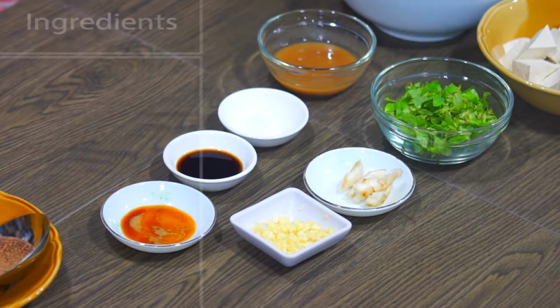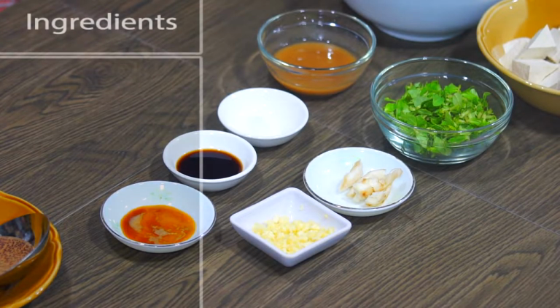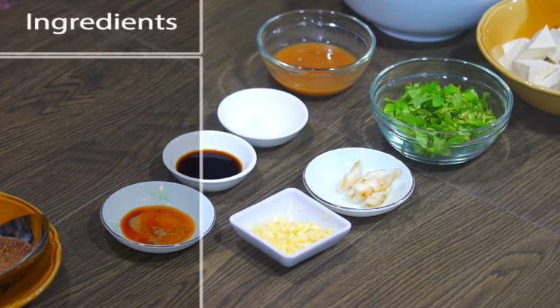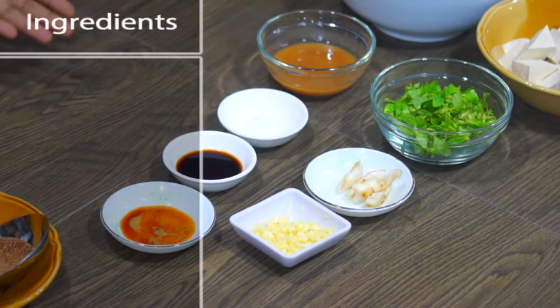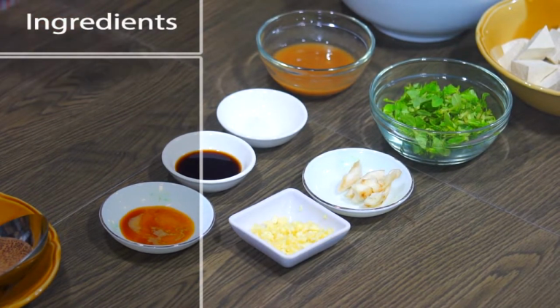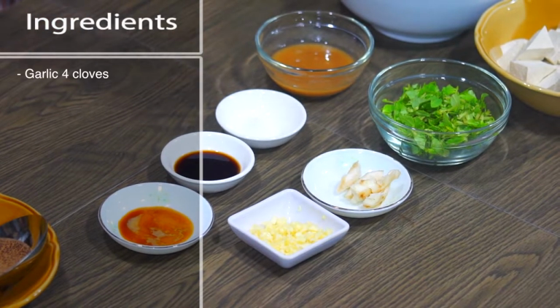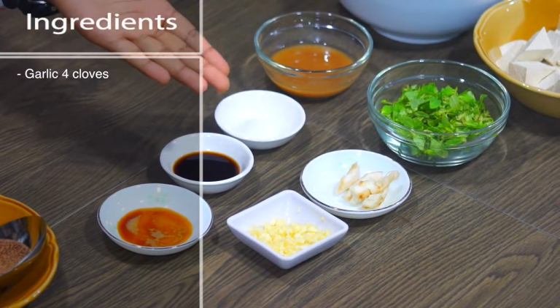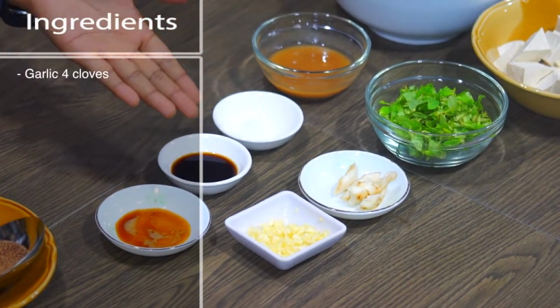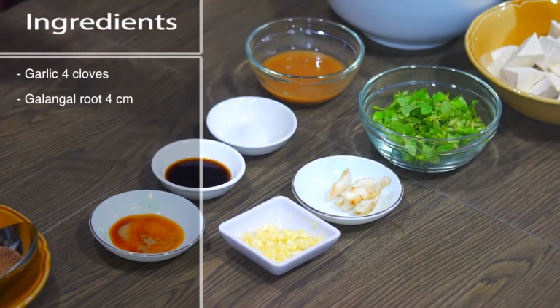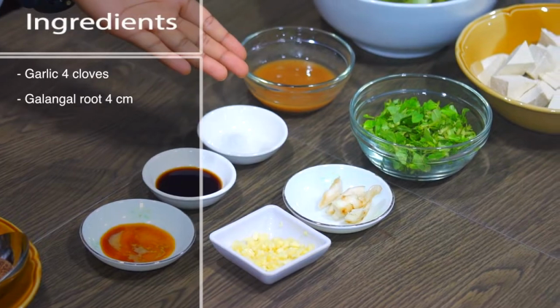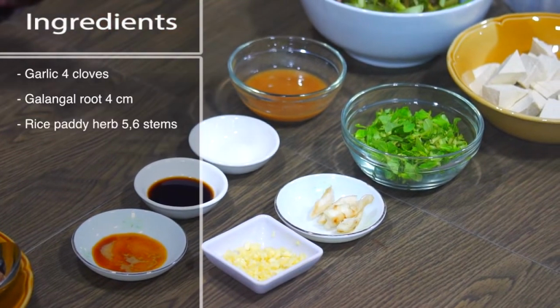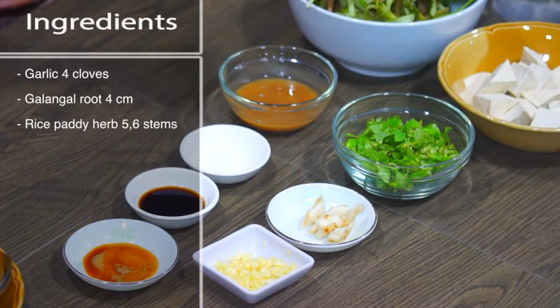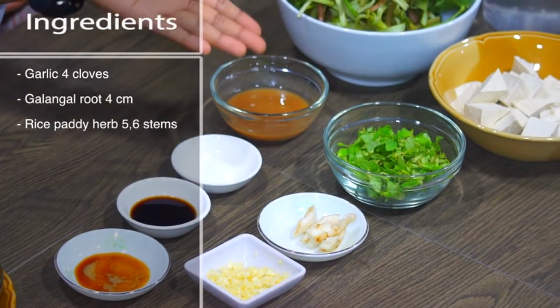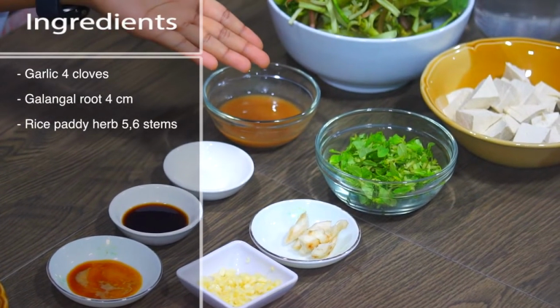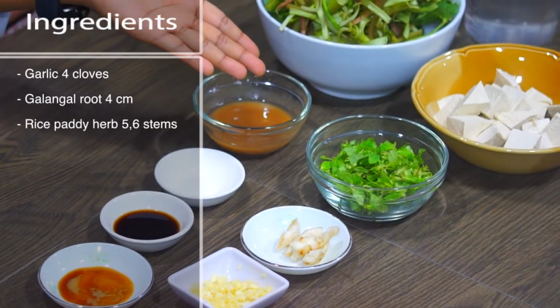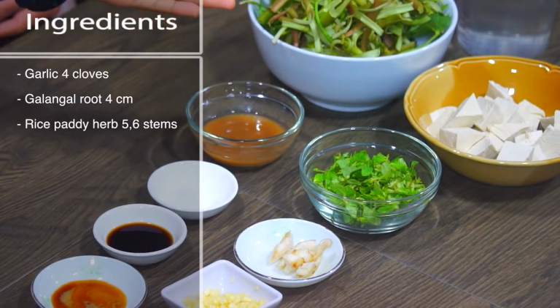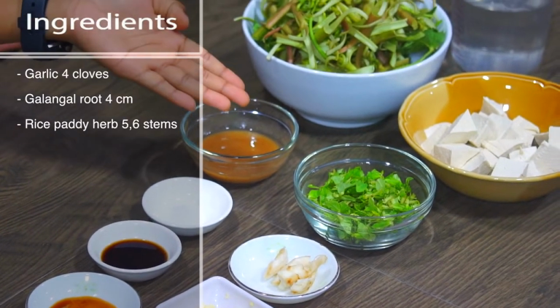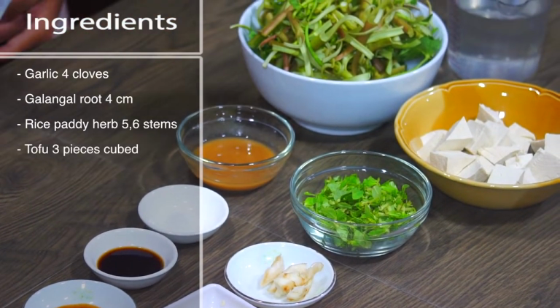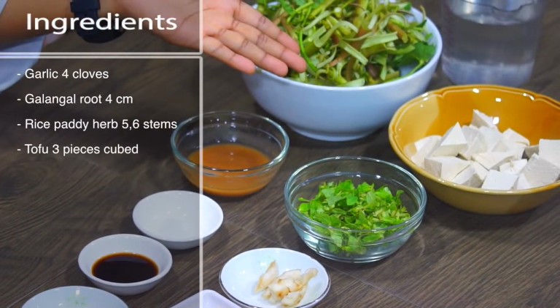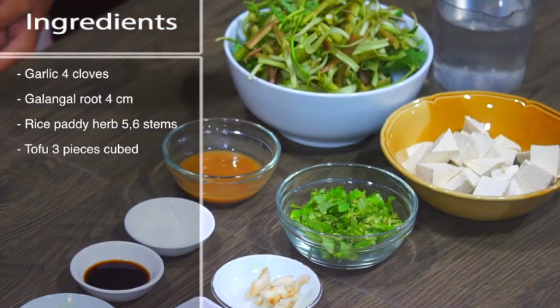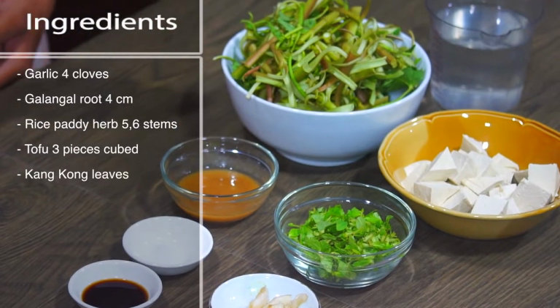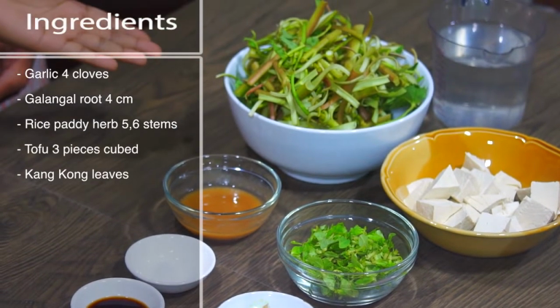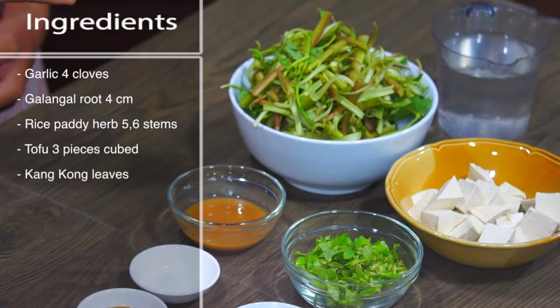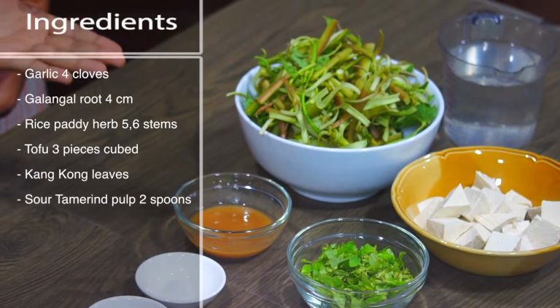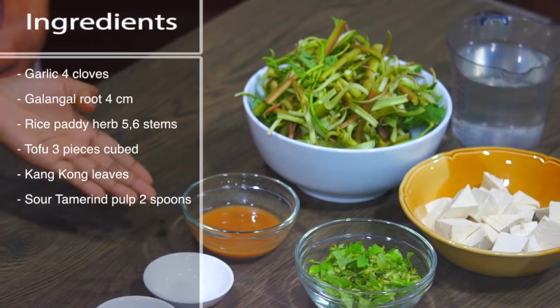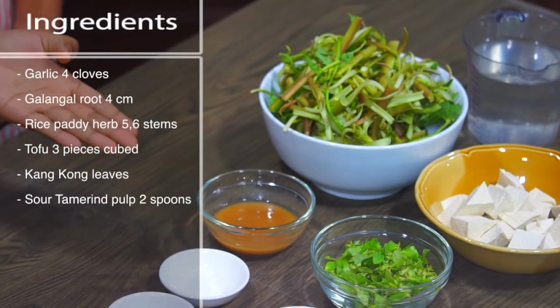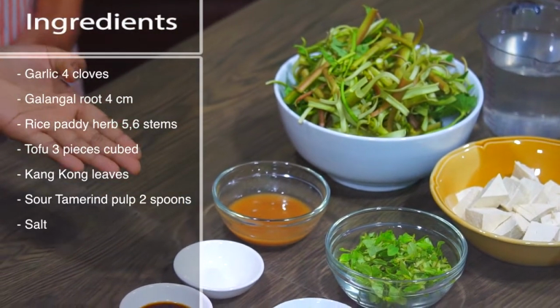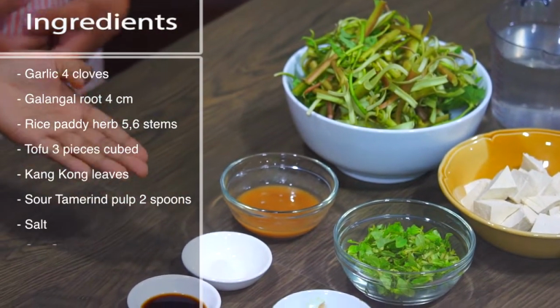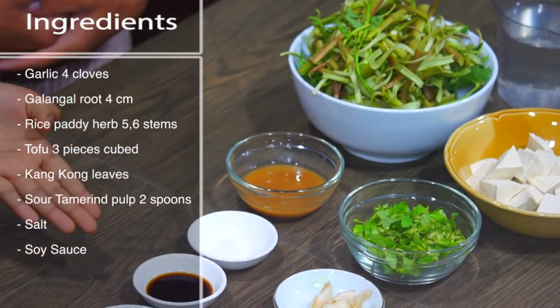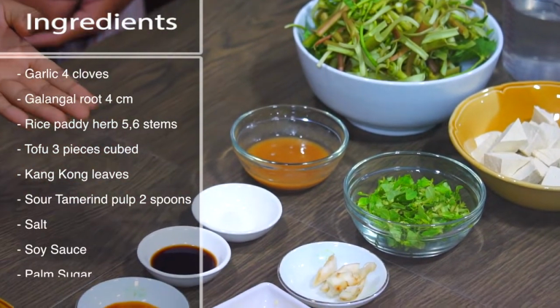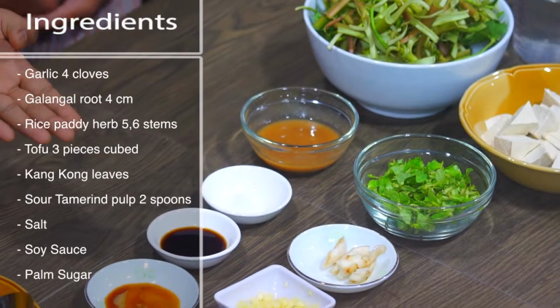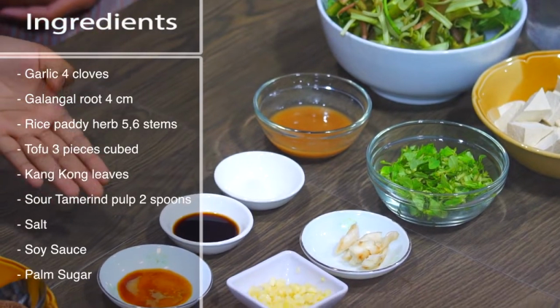Now let's start with the ingredients. We need garlic, galangal, rice paddy herbs, tofu, kangkong, tamarind, soy sauce, and palm sugar.